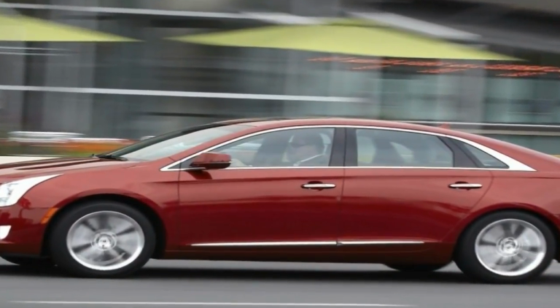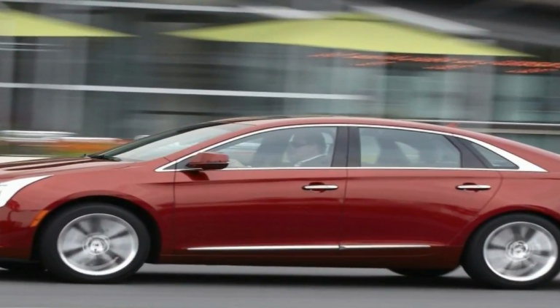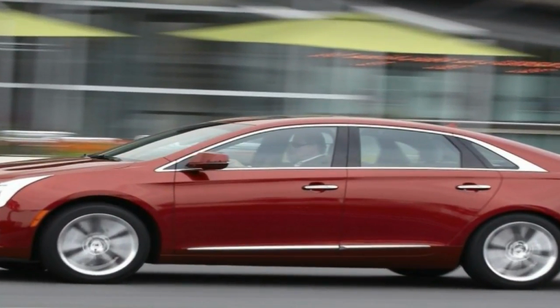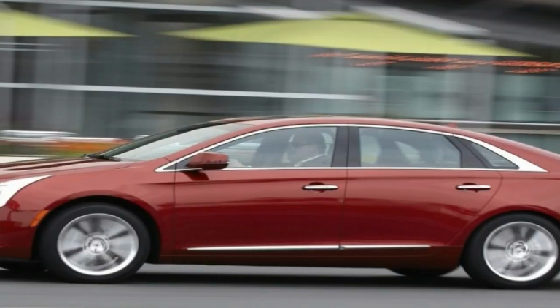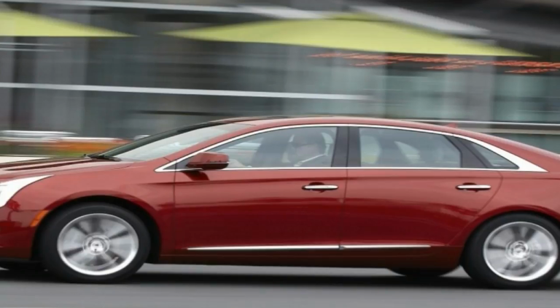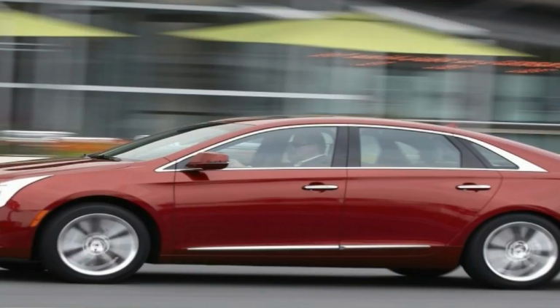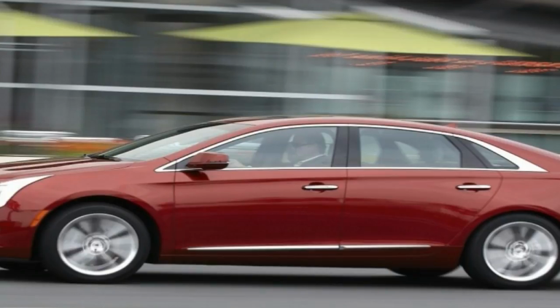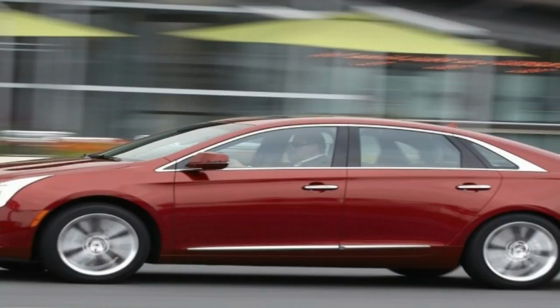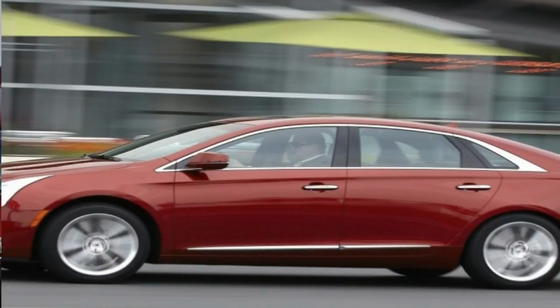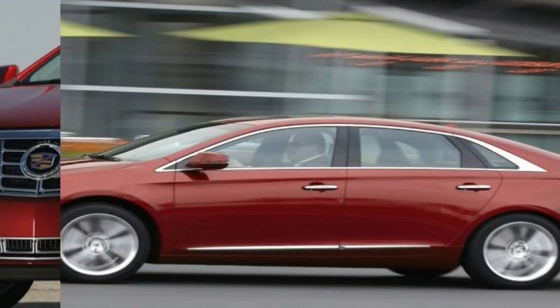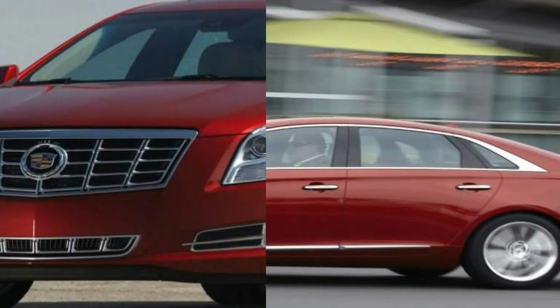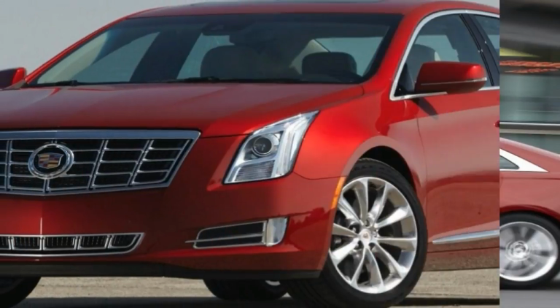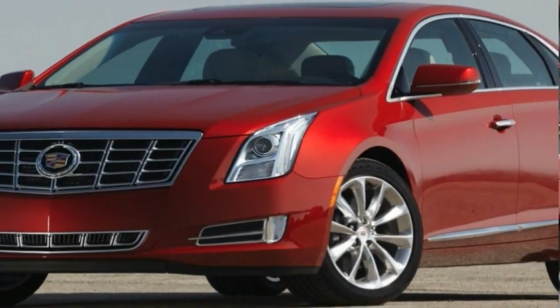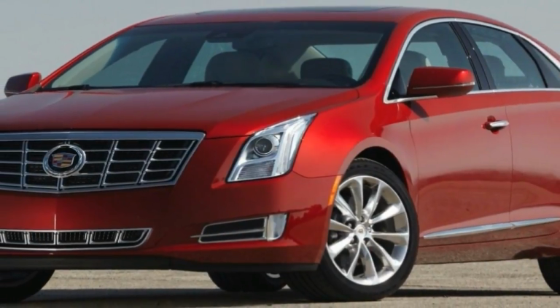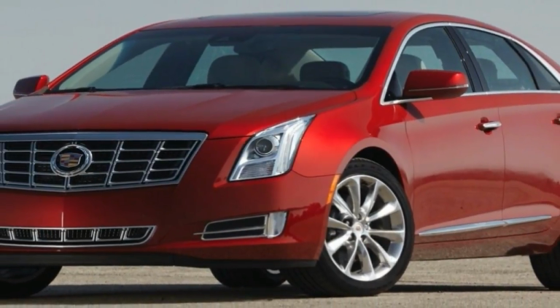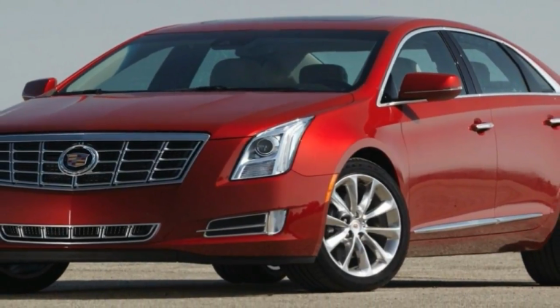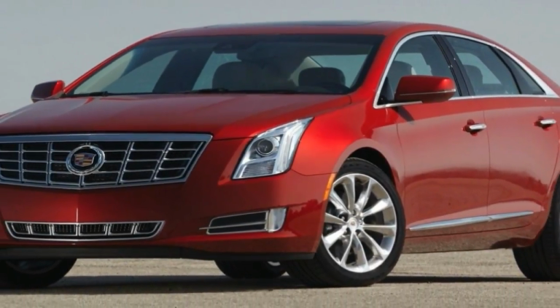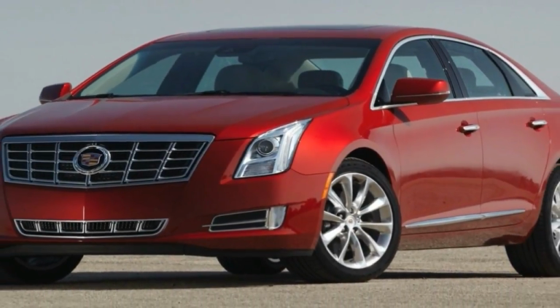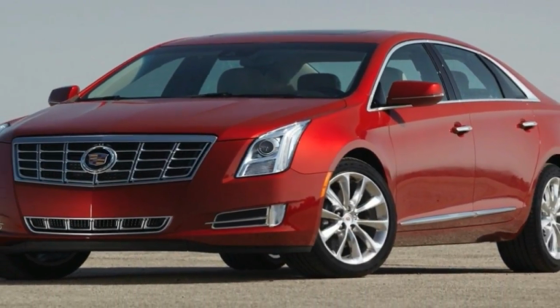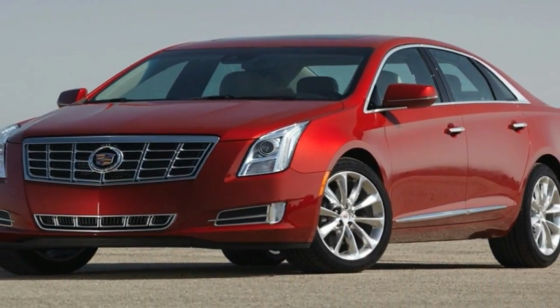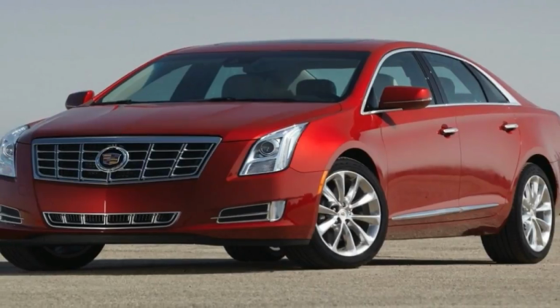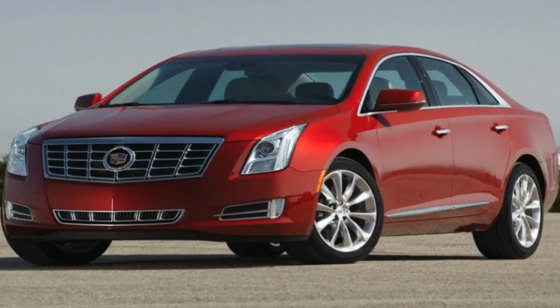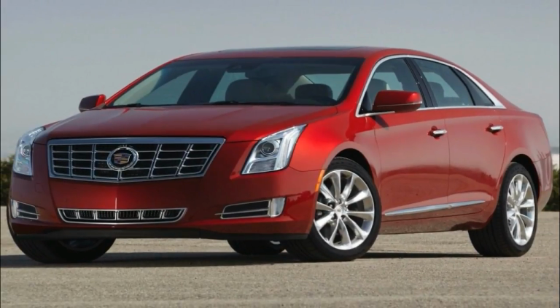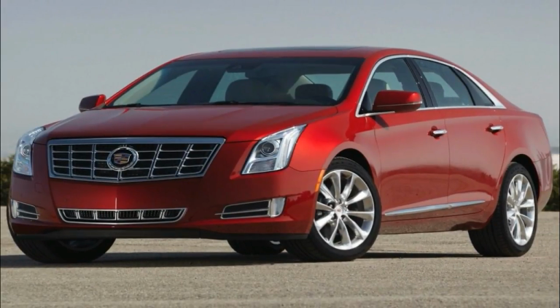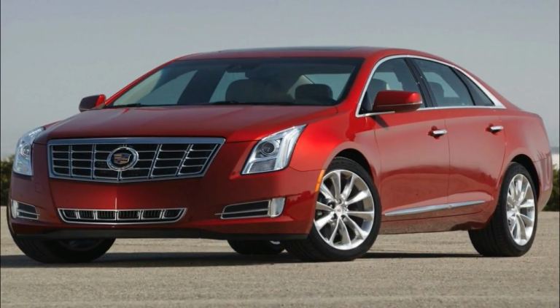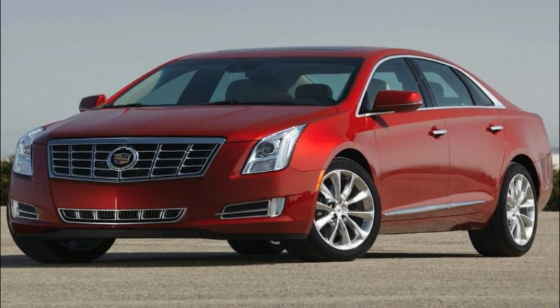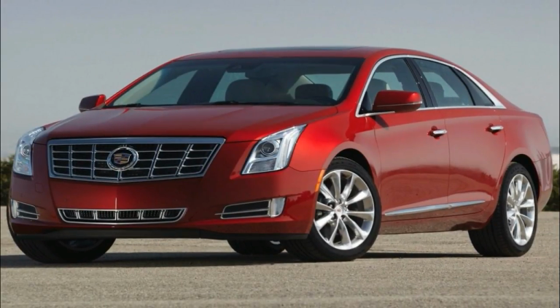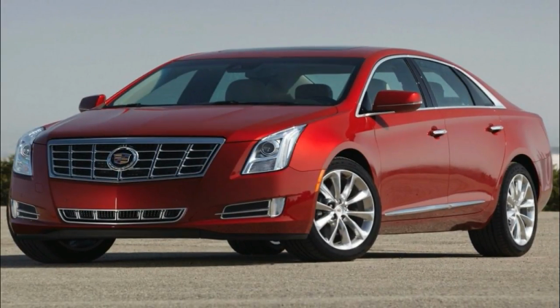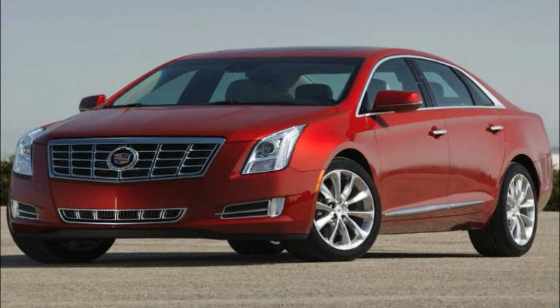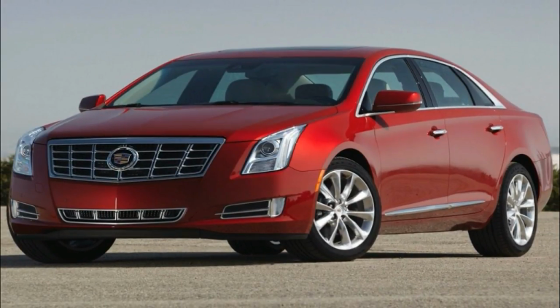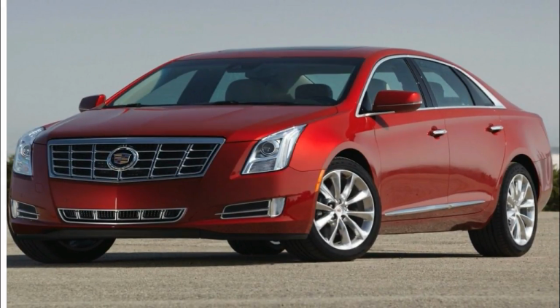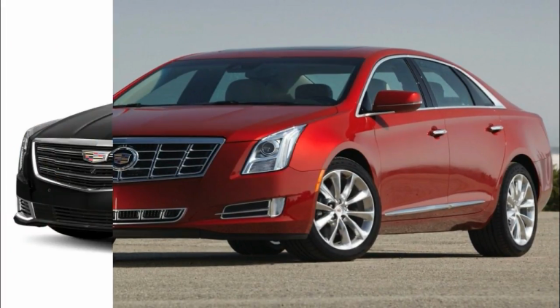In addition to the standard XDS, there is a more performance-oriented version called the XDS Sportback S, which comes standard with all-wheel drive.